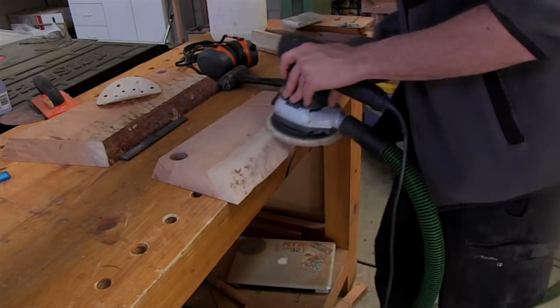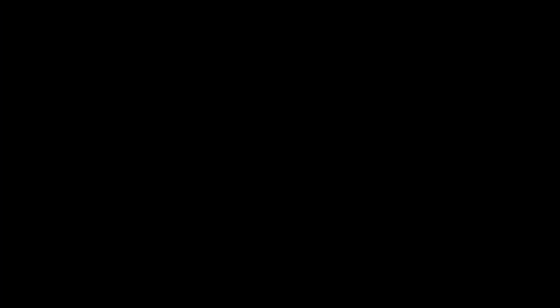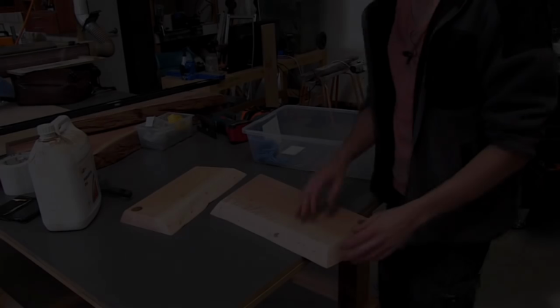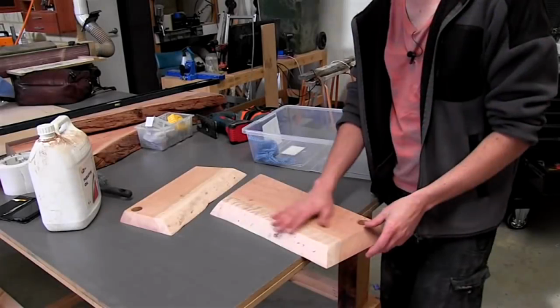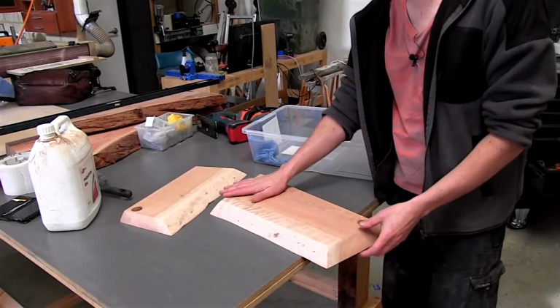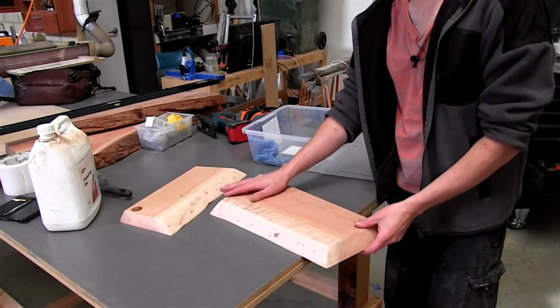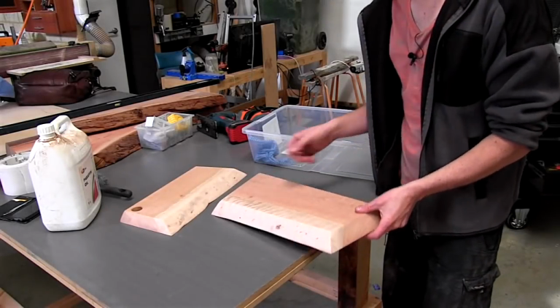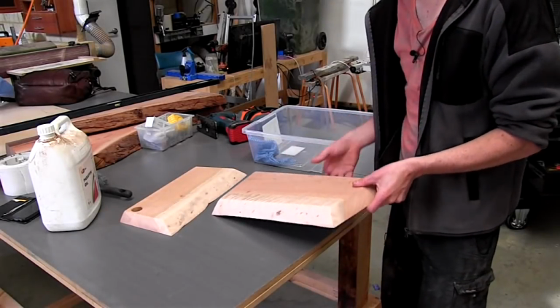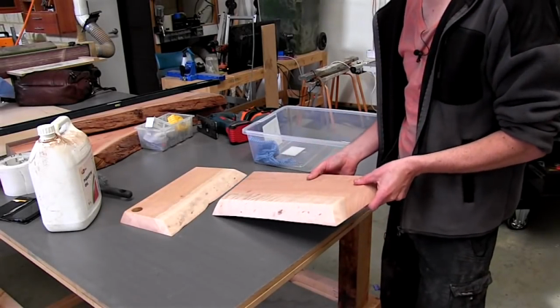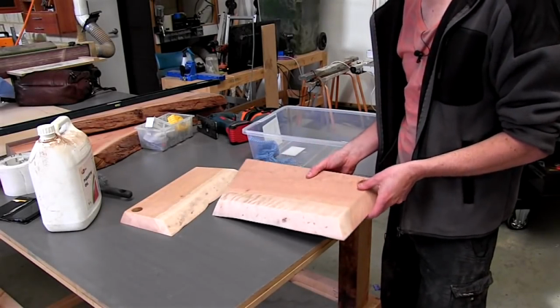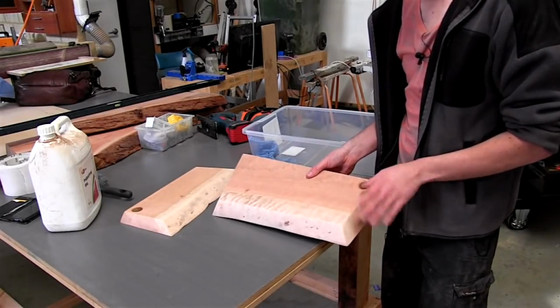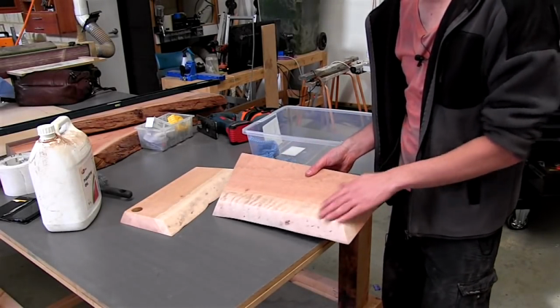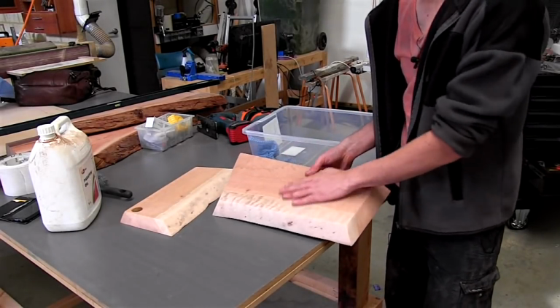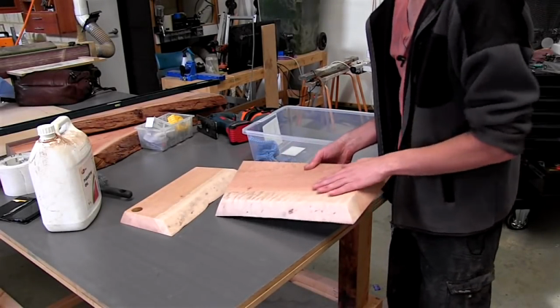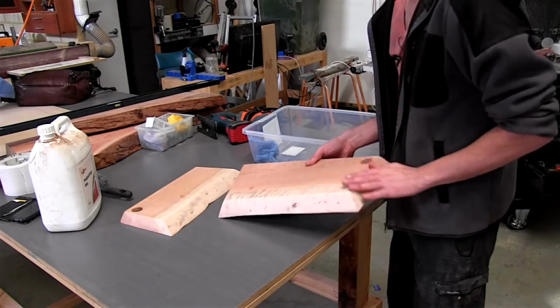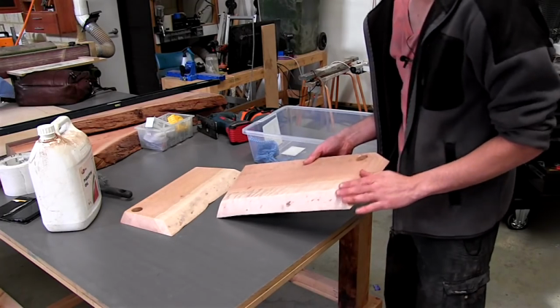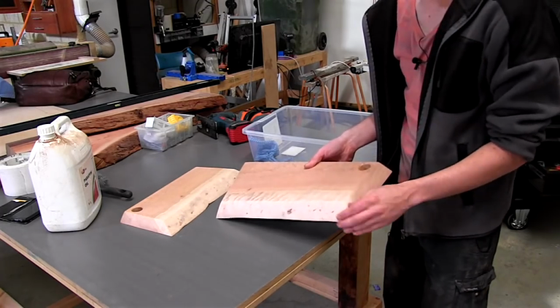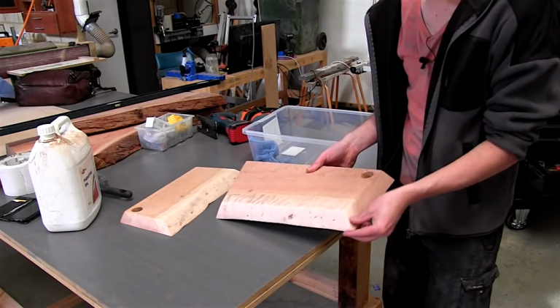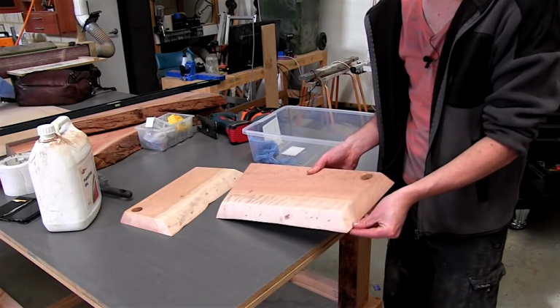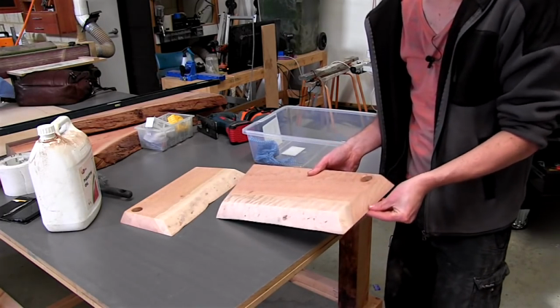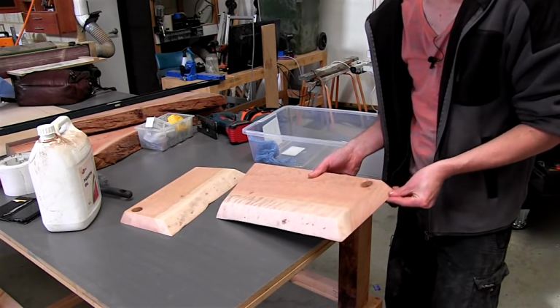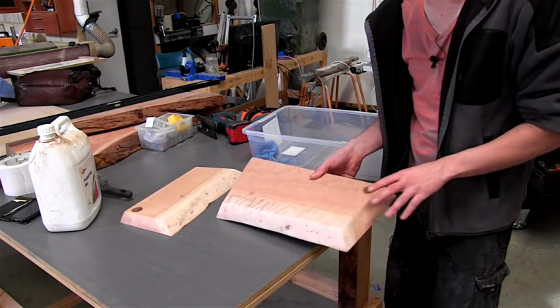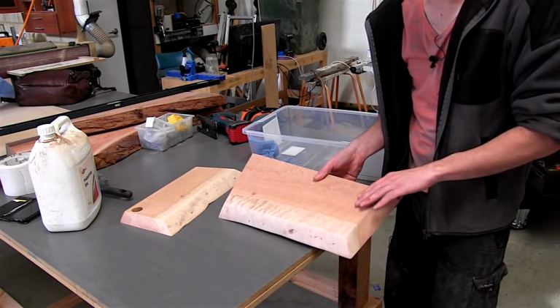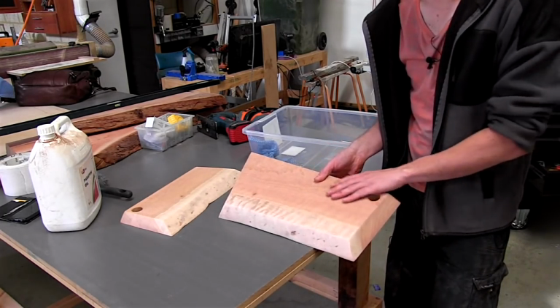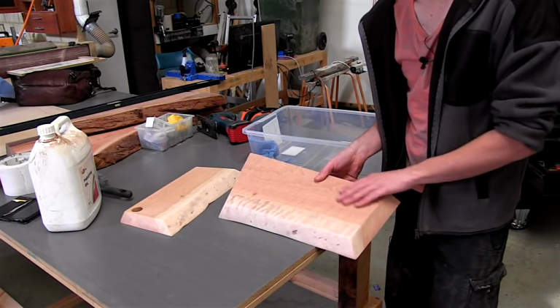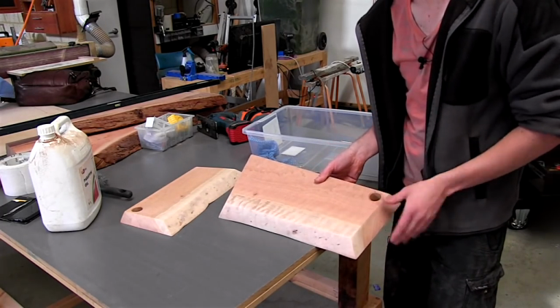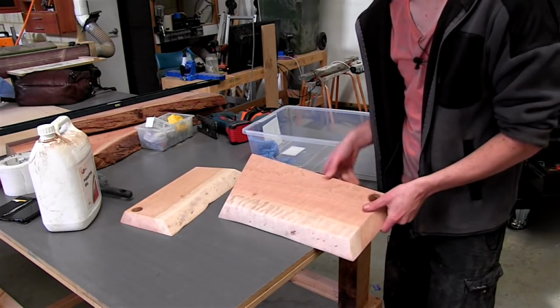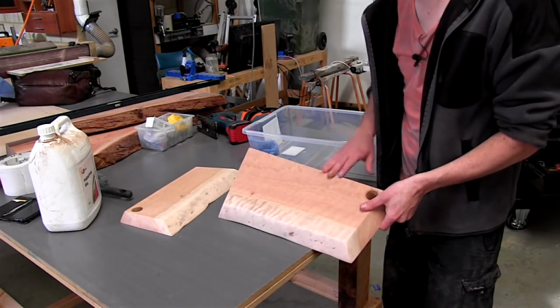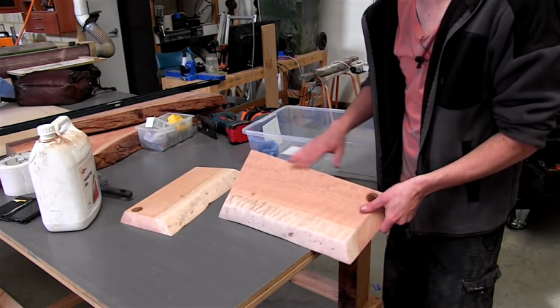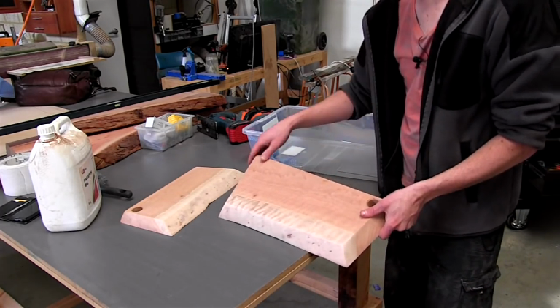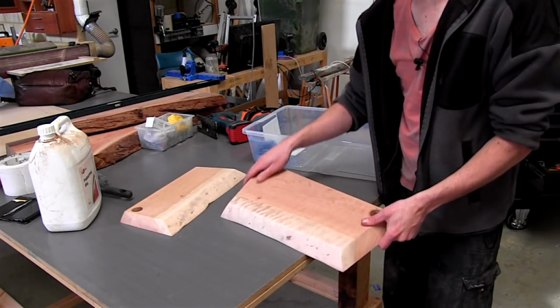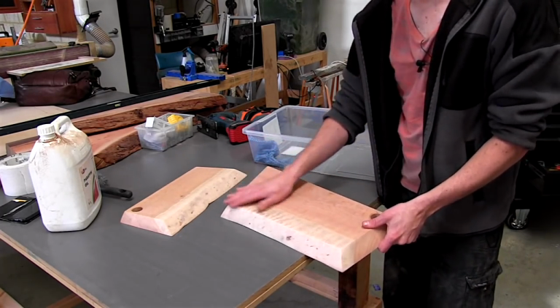Okay, so there they are. I've sanded those up to 180 — they're nice and smooth all around. I've also broken down all the corners with a little bit of hand sanding.